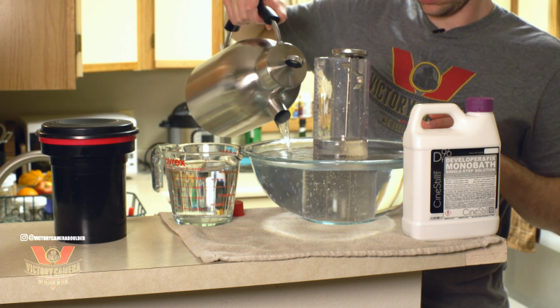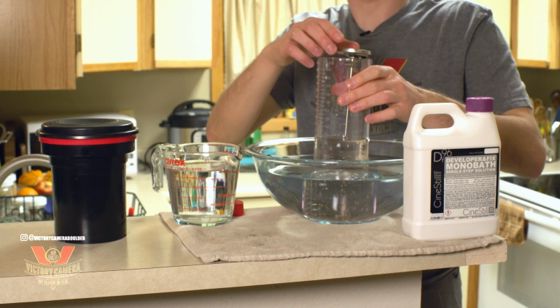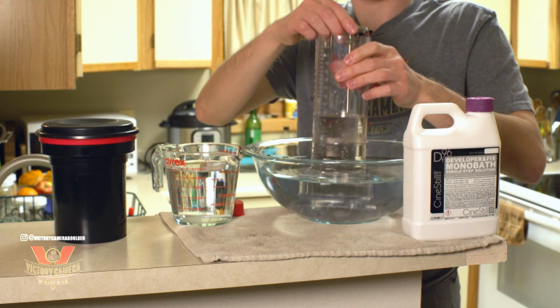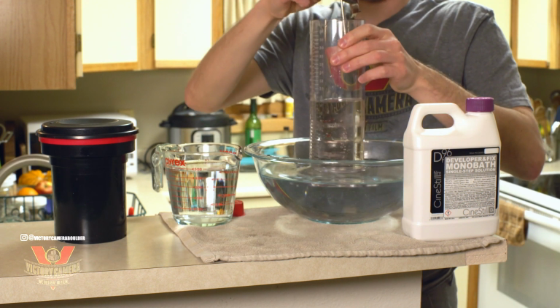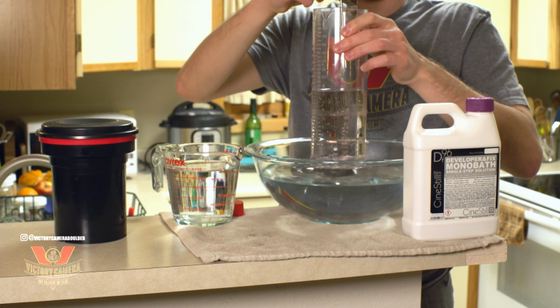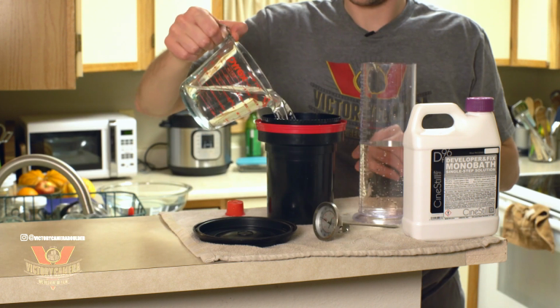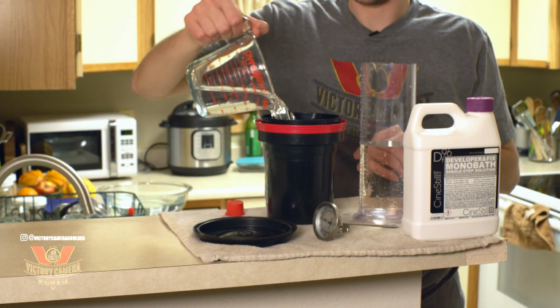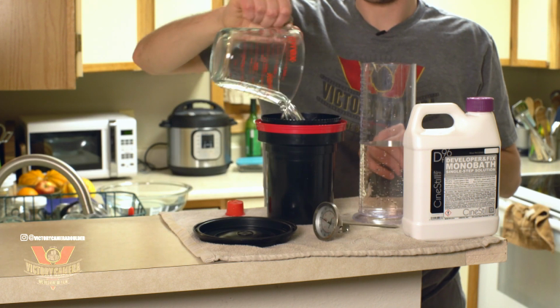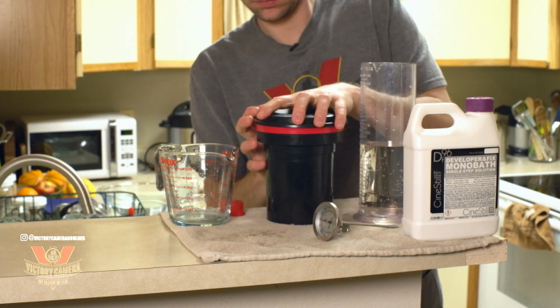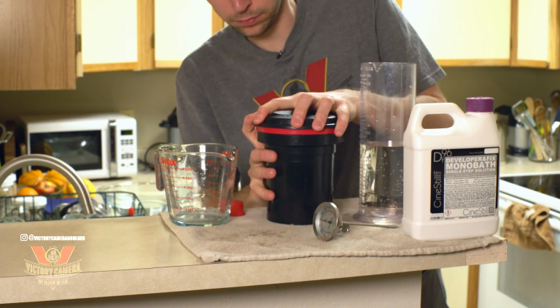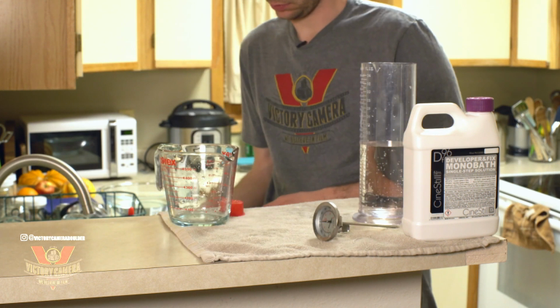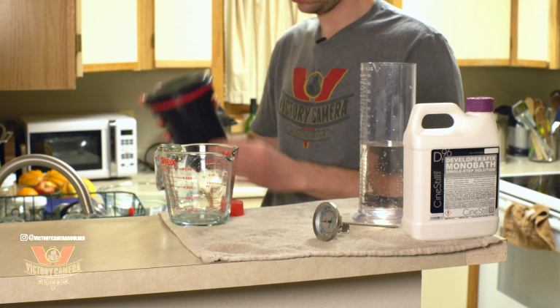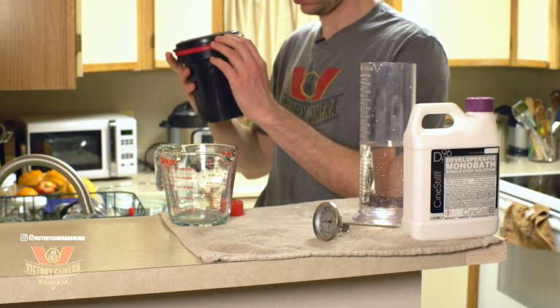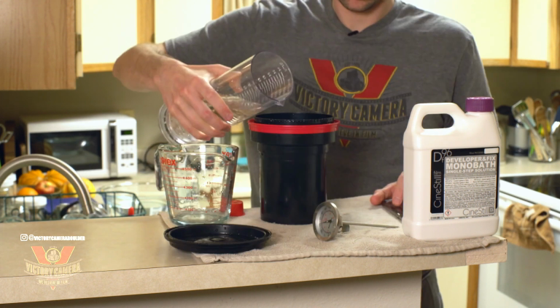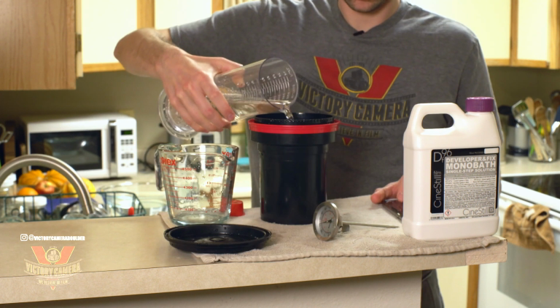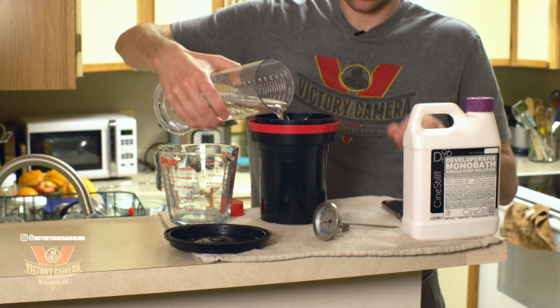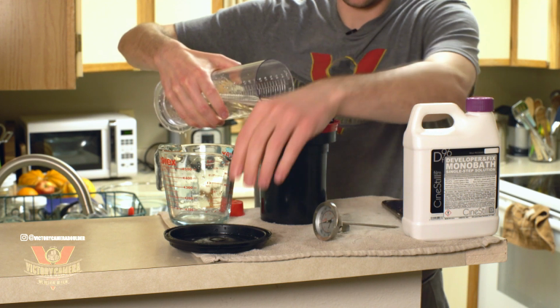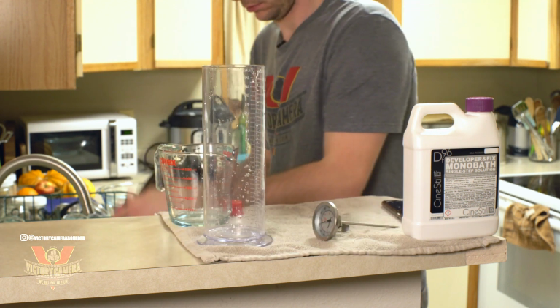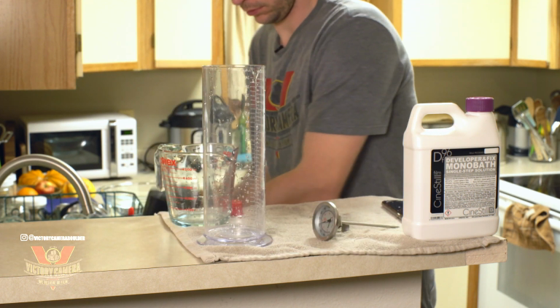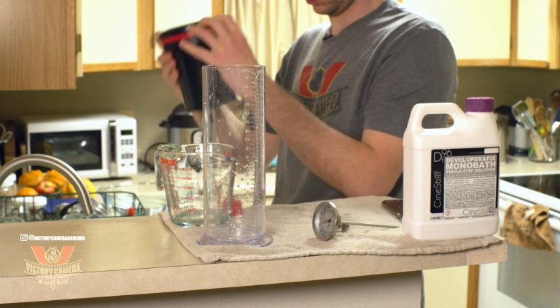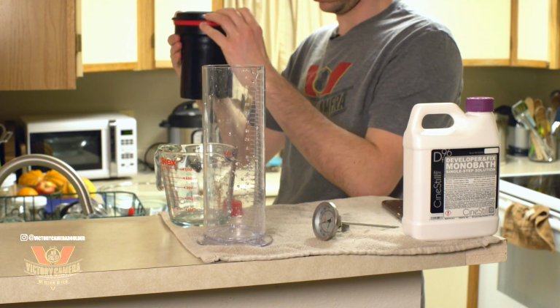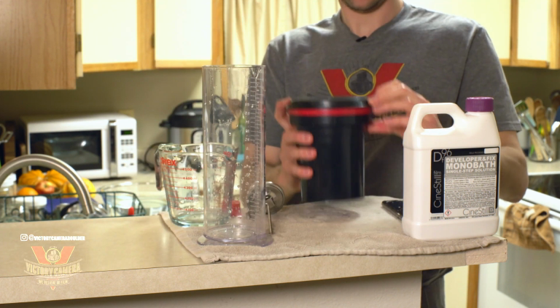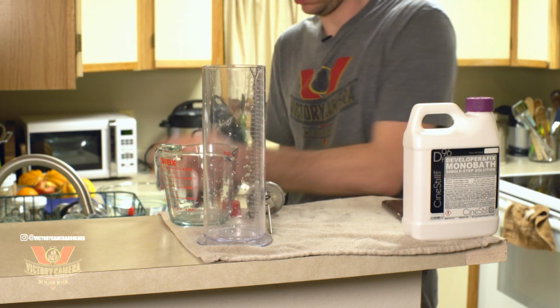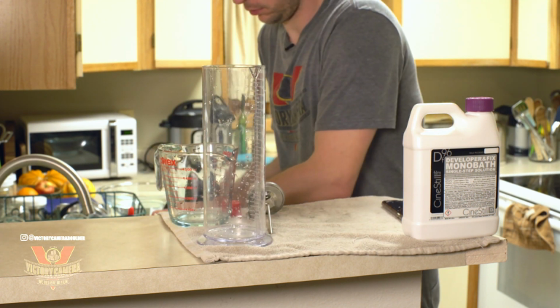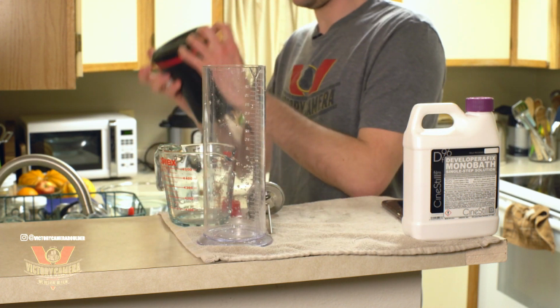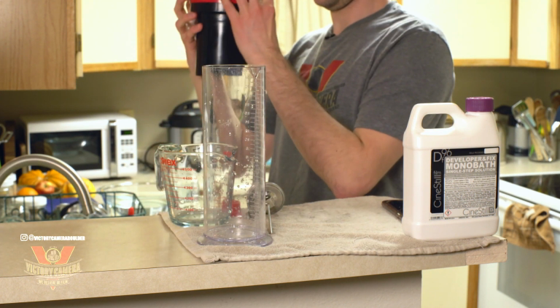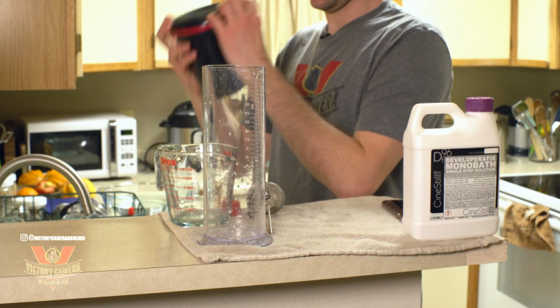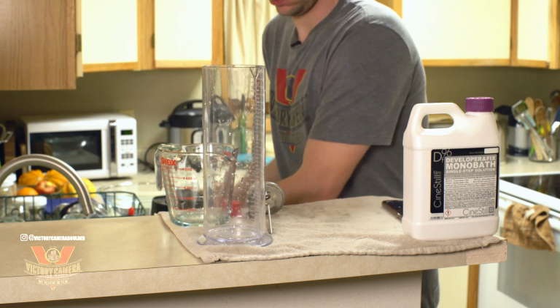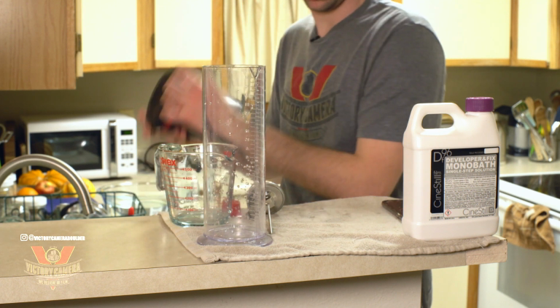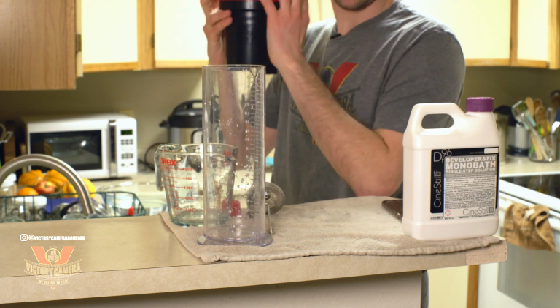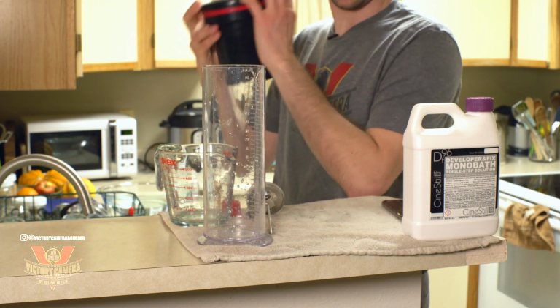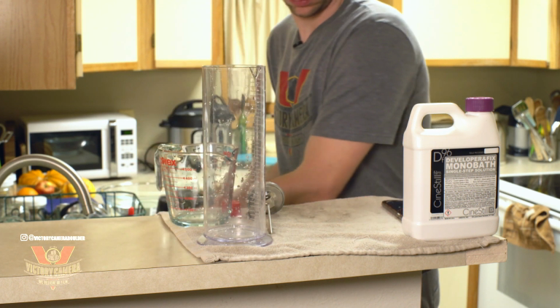Now that we're at 75 degrees, I'll start by rinsing my film with a plain water bath around the same temperature. Next I'll pour in the monobath, agitate for 30 seconds, then agitate intermittently for just 4 minutes. That means about 3 inversions every 30 seconds.